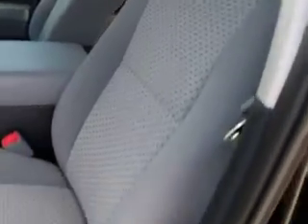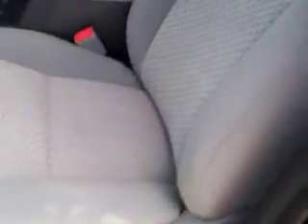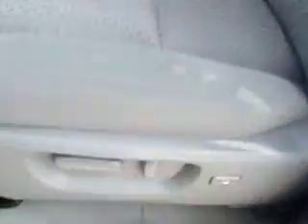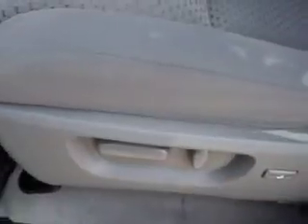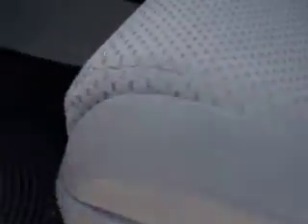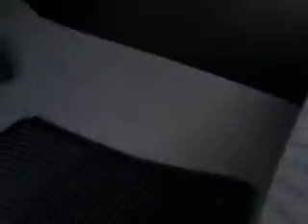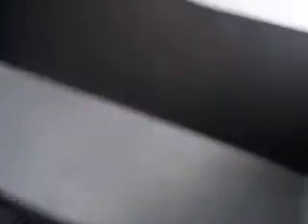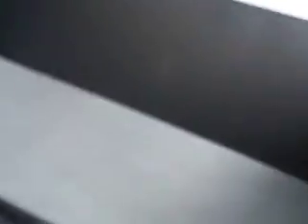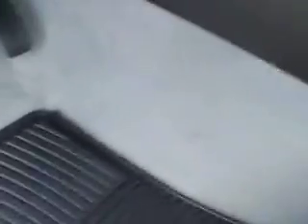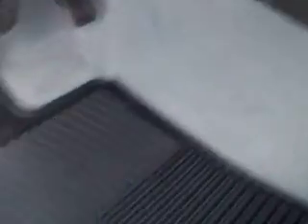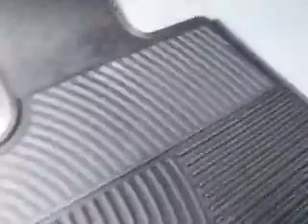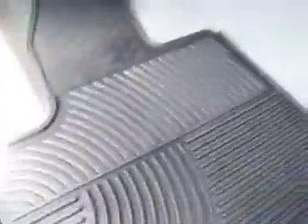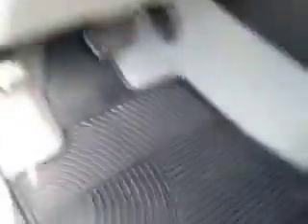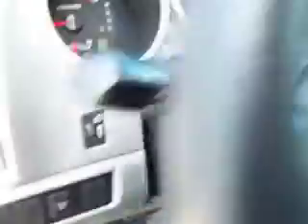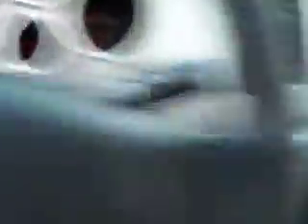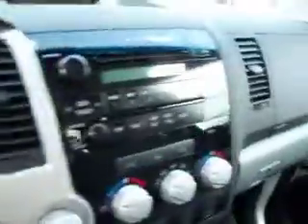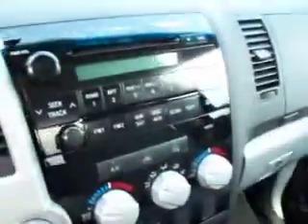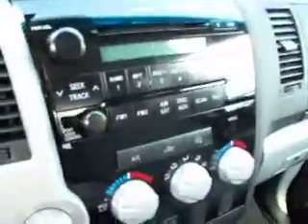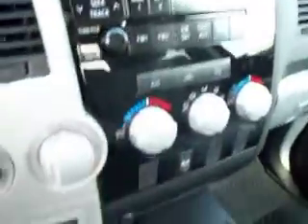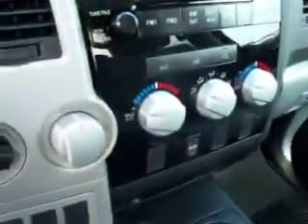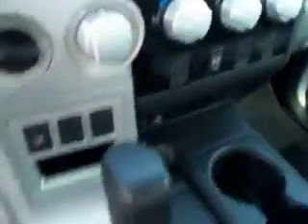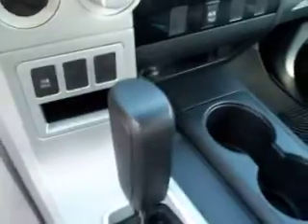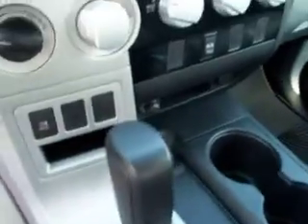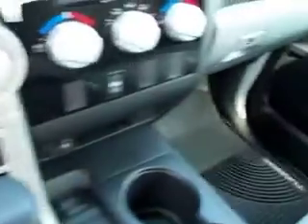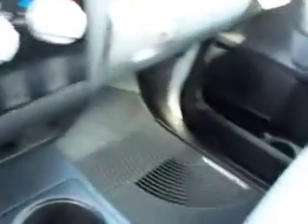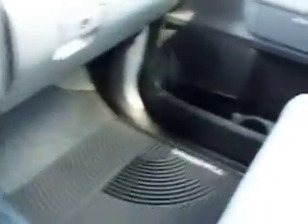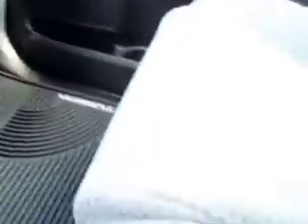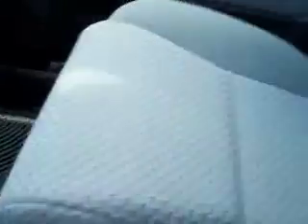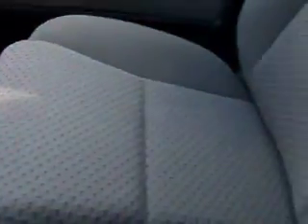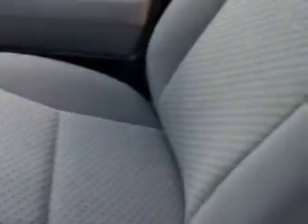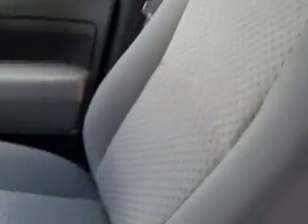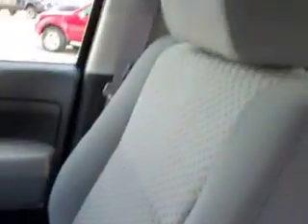Gray cloth interior, powered driver's seat. The carpeting is absolutely perfect with factory floor mats. Six-disc CD changer, dual climate control, automatic transmission. You can see the passenger seat — it is perfect.